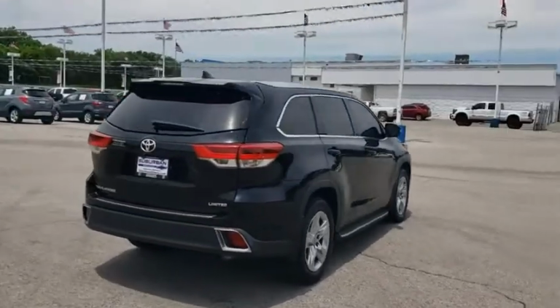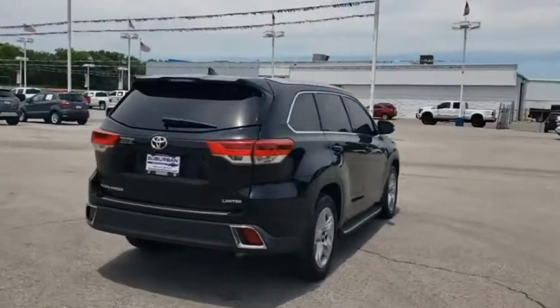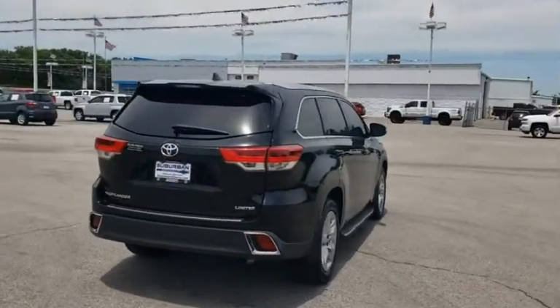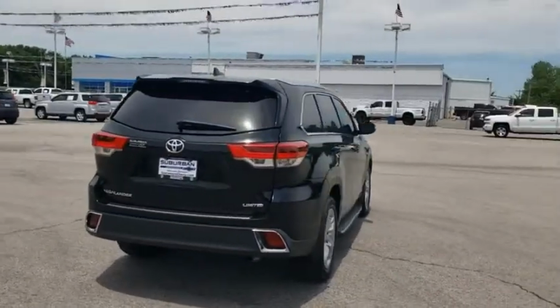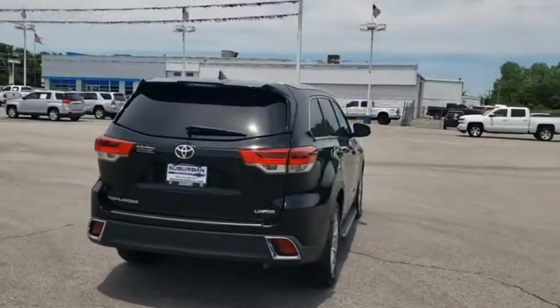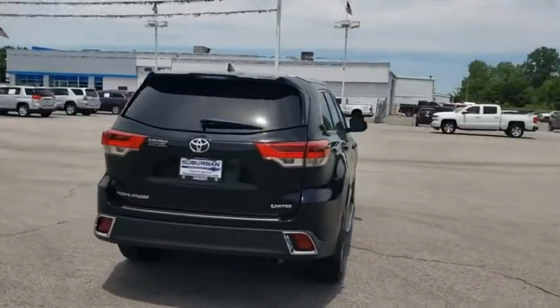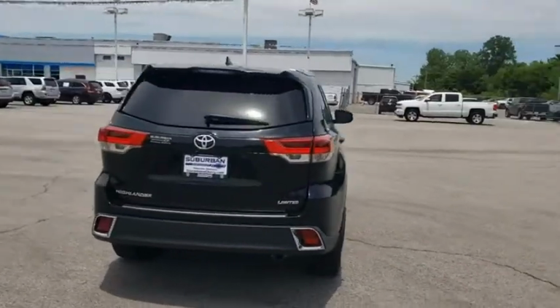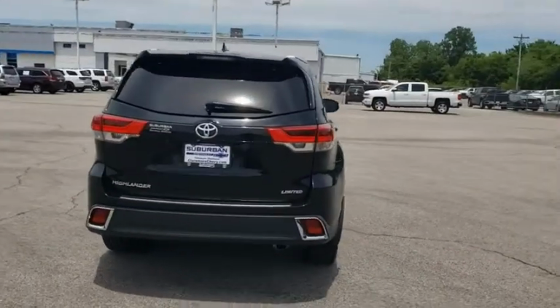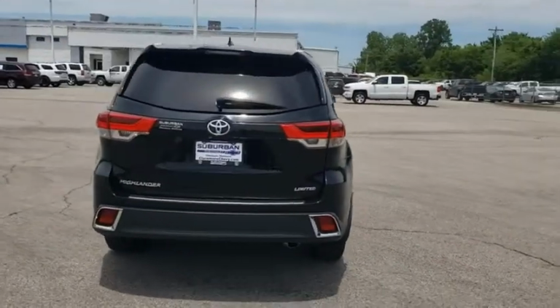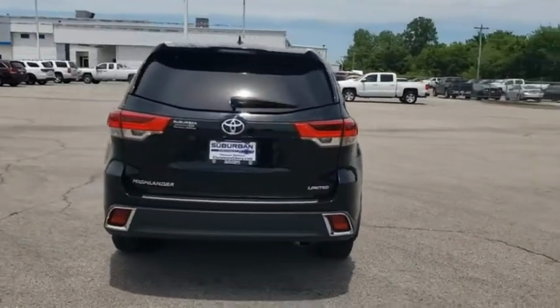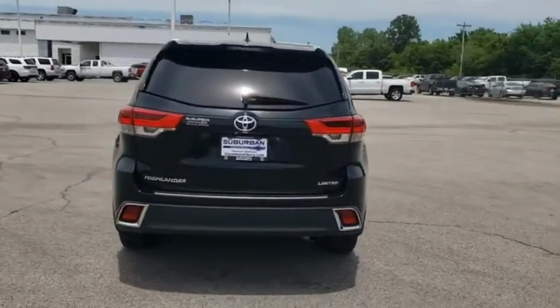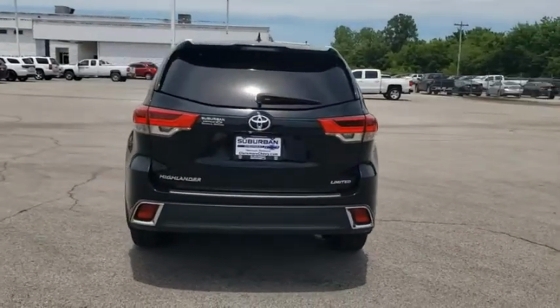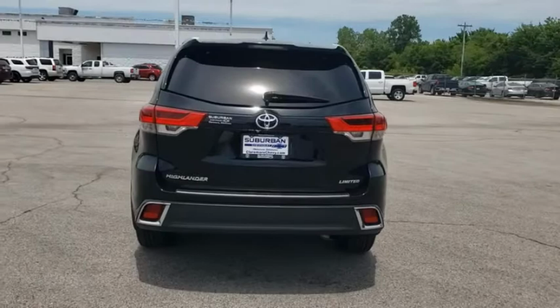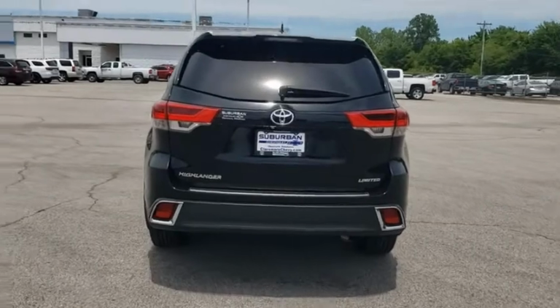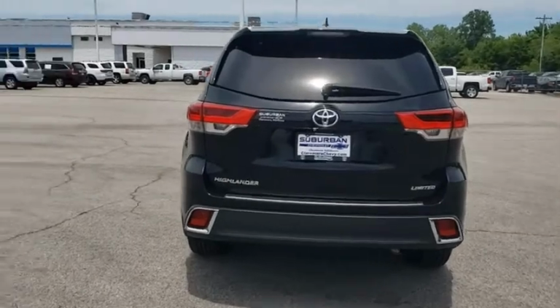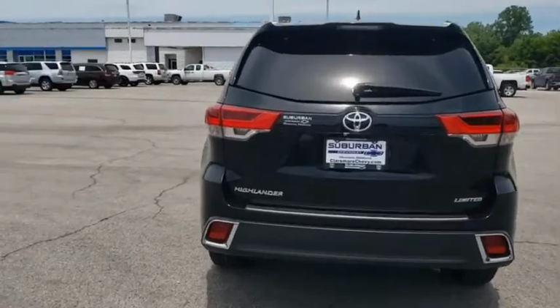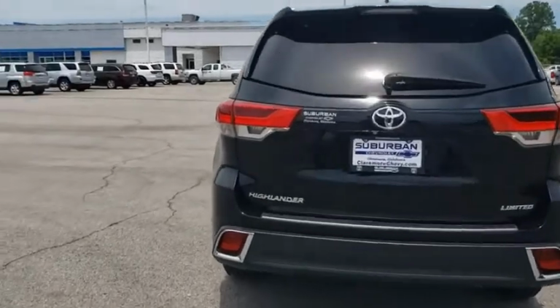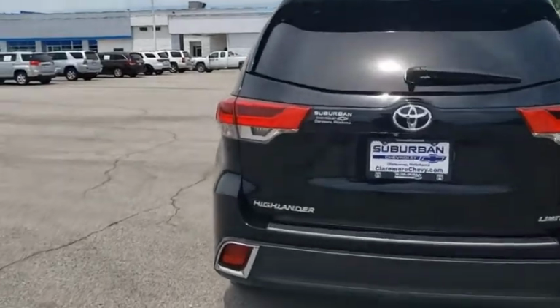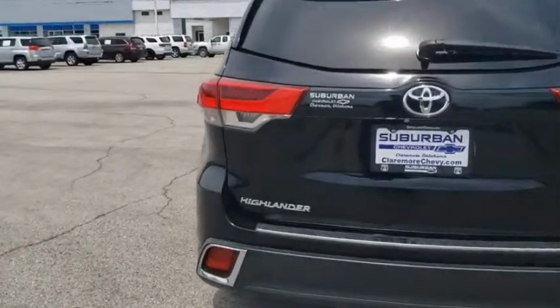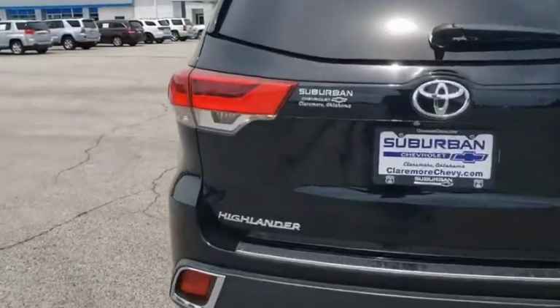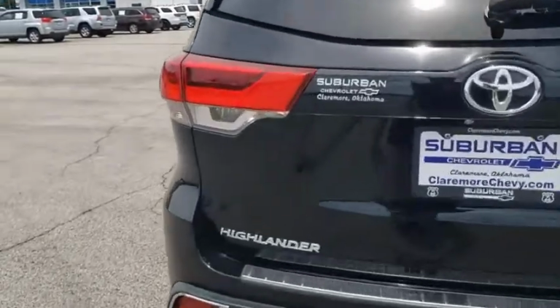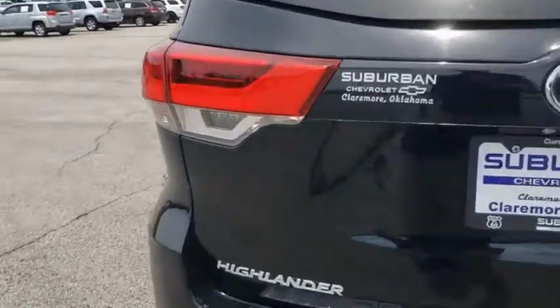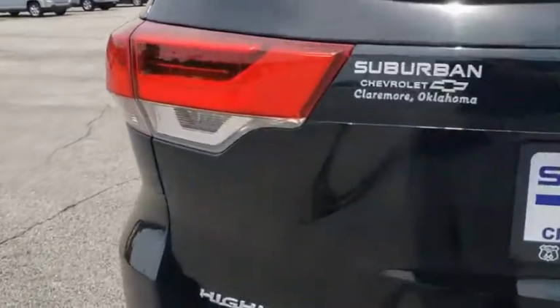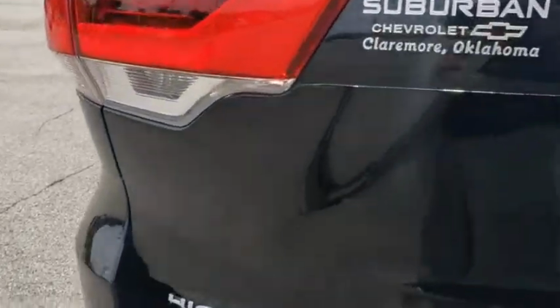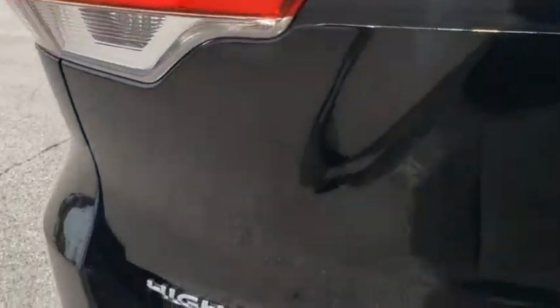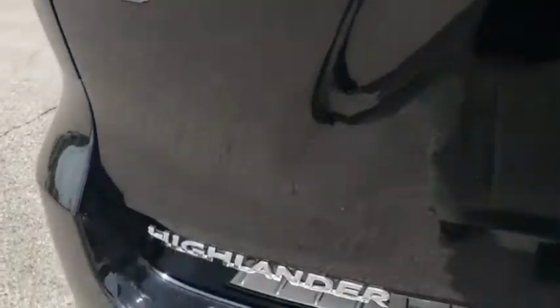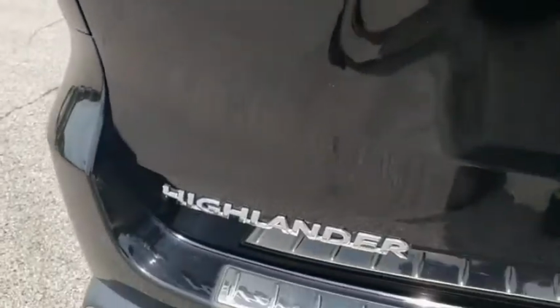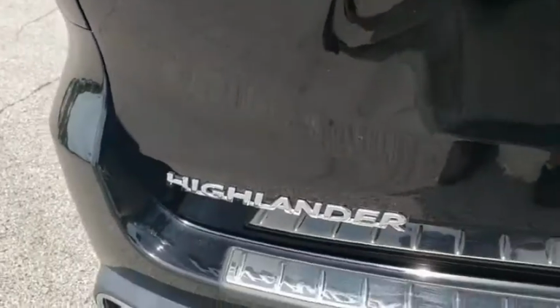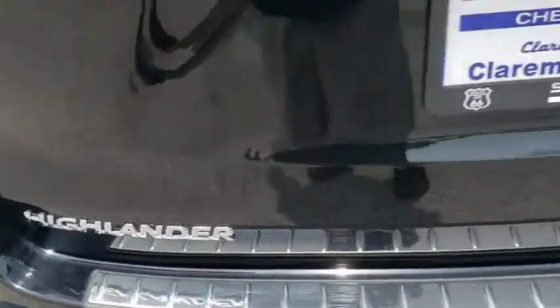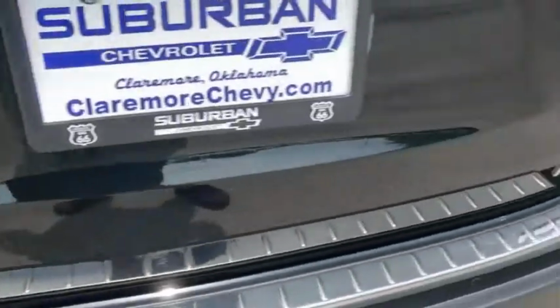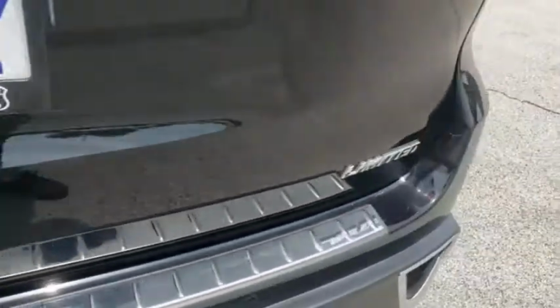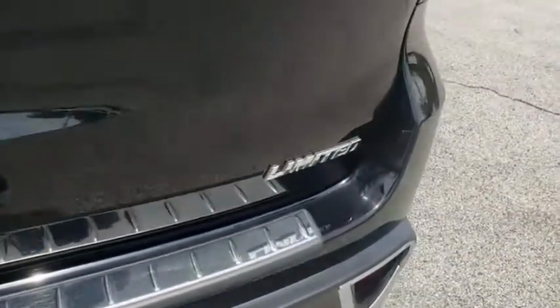A 2010 top safety pick, the Highlander is where substance meets style. This vehicle has less than 20,000 miles.